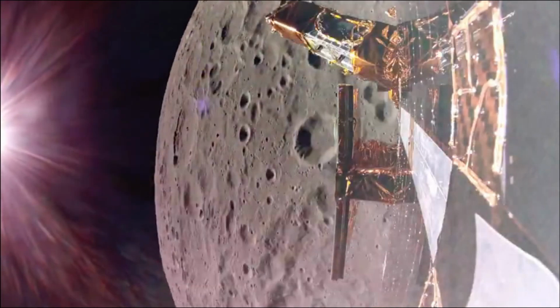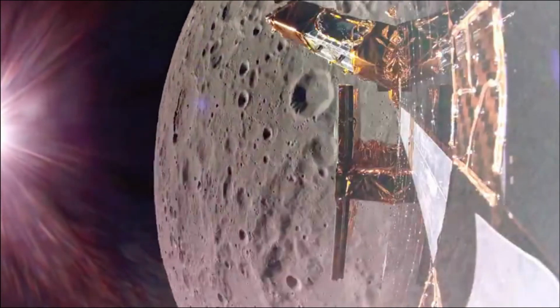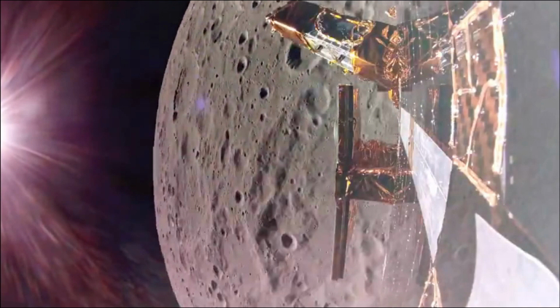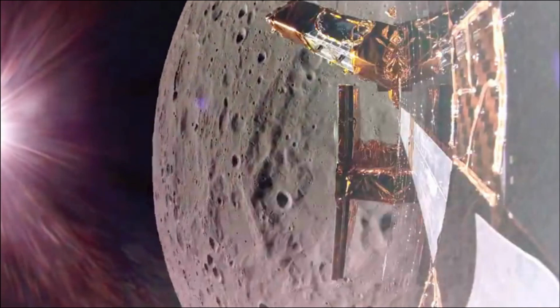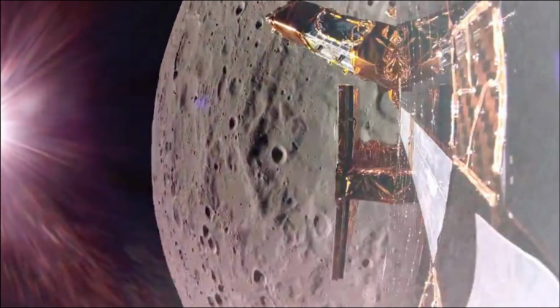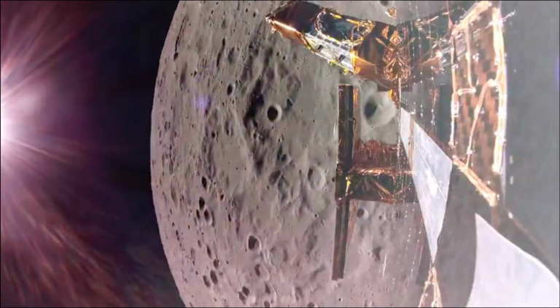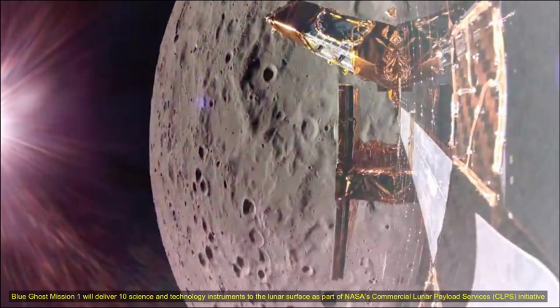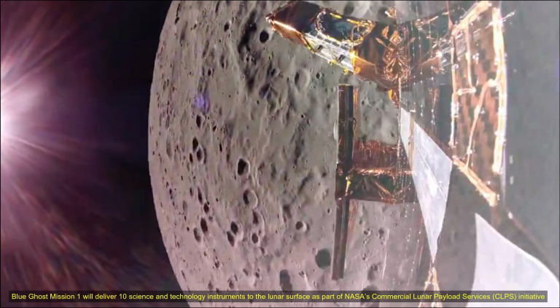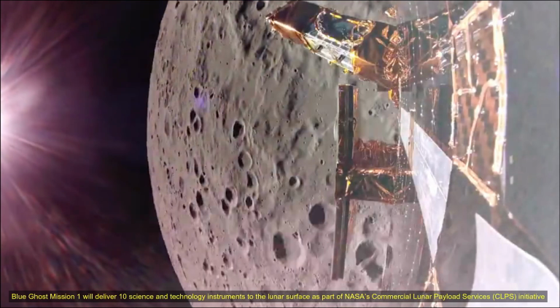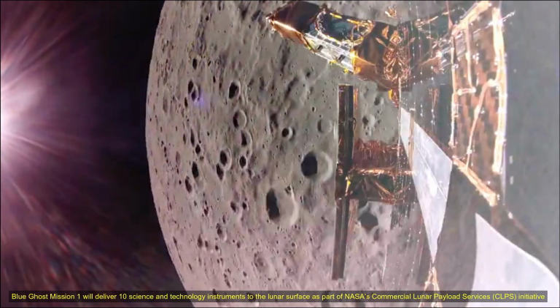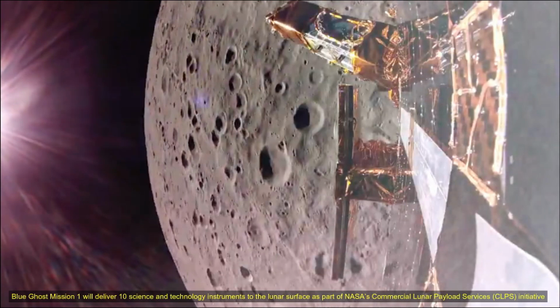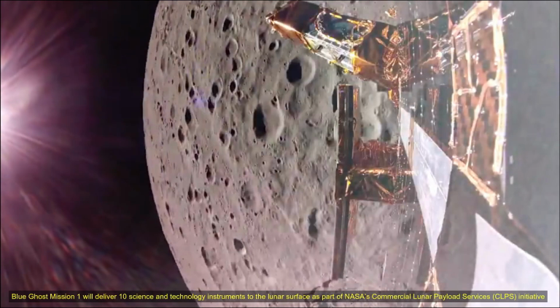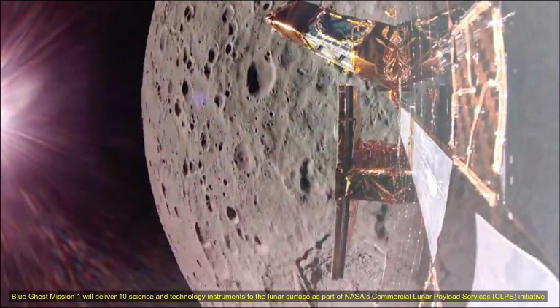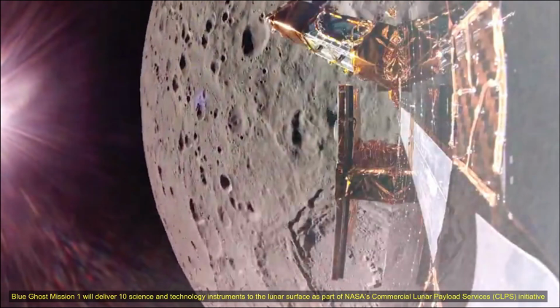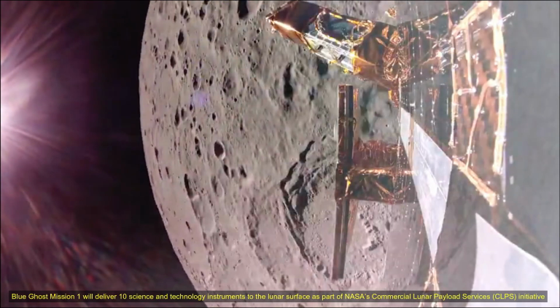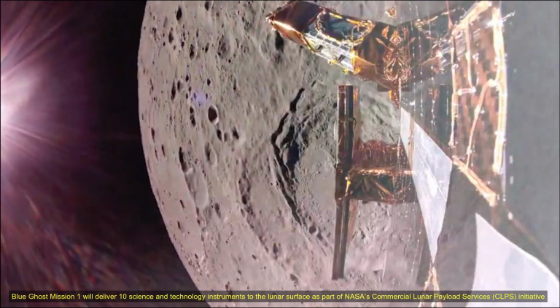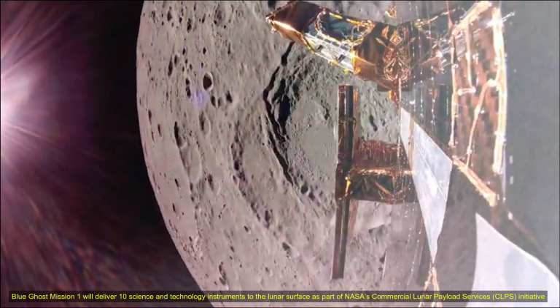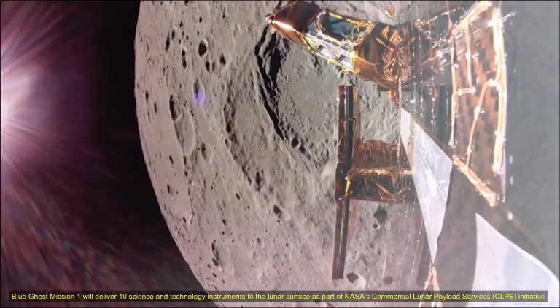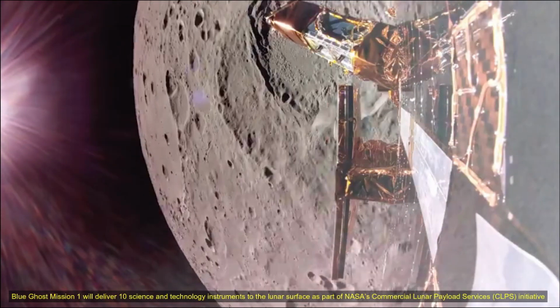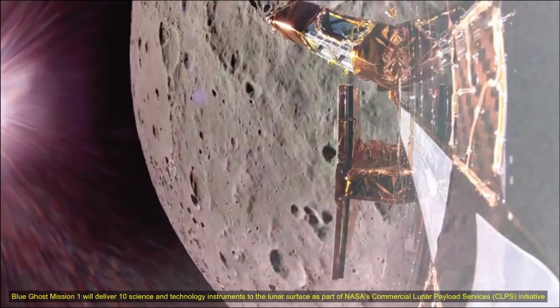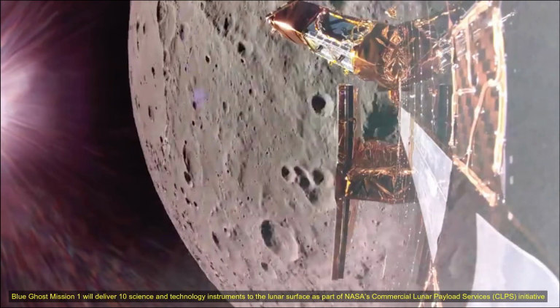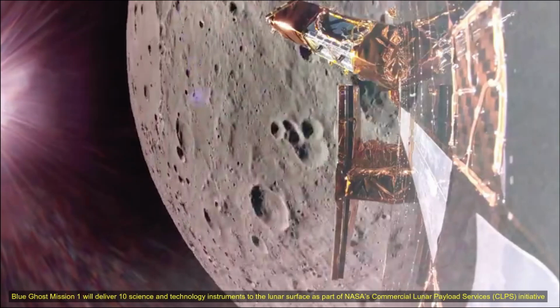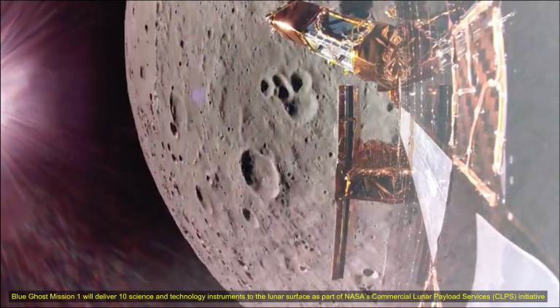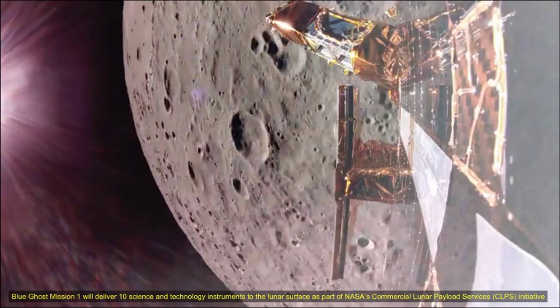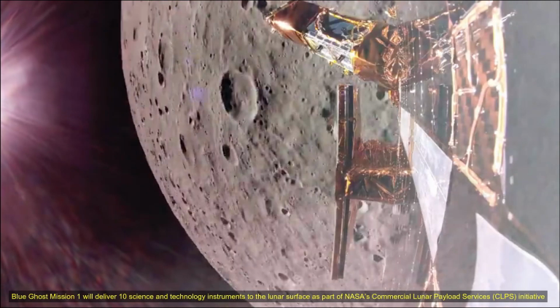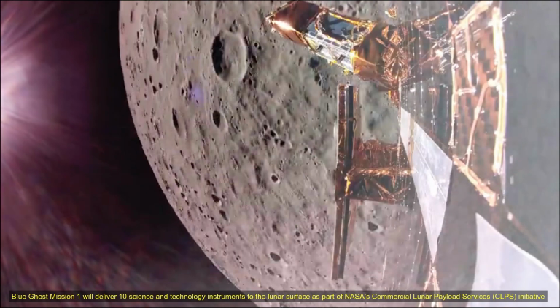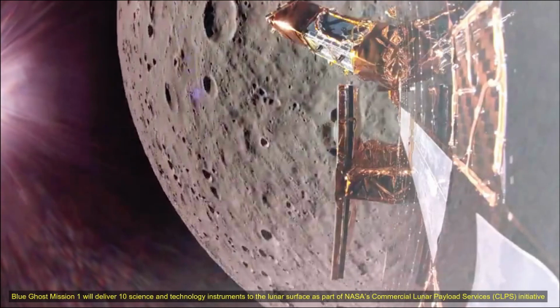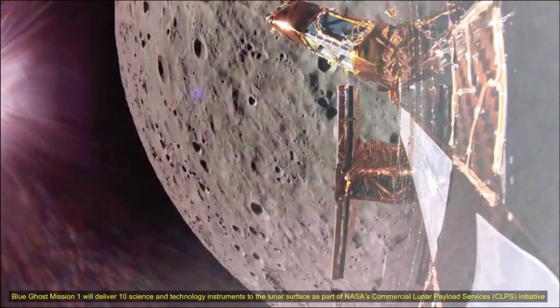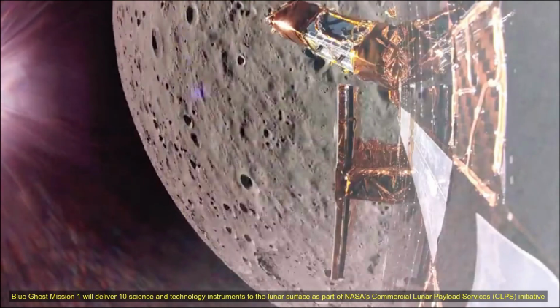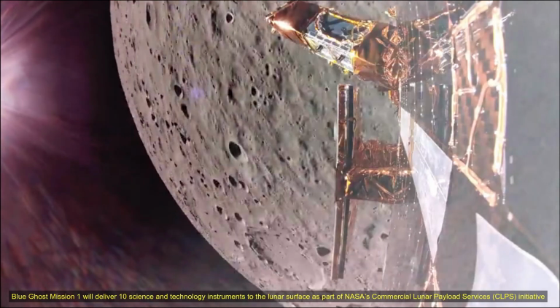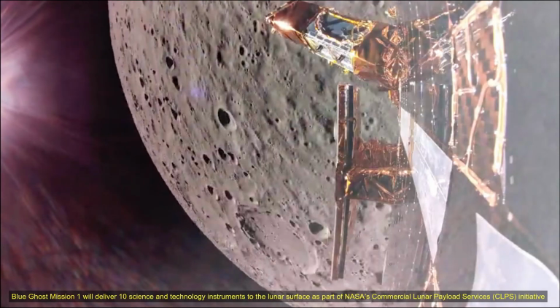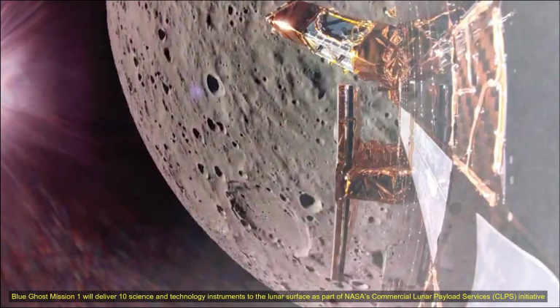This footage was captured by the Blue Ghost spacecraft shortly after the second lunar orbit maneuver. In this footage, it captures Earthrise and Earthset.